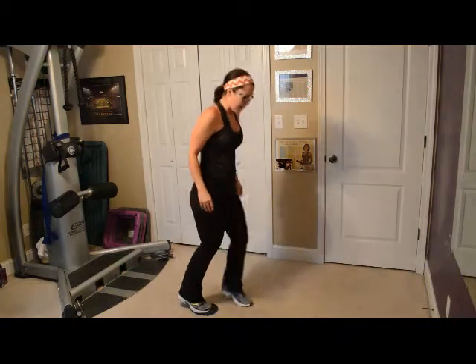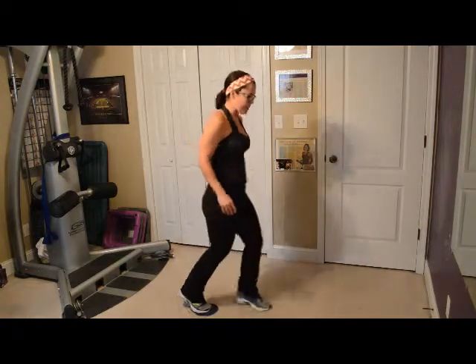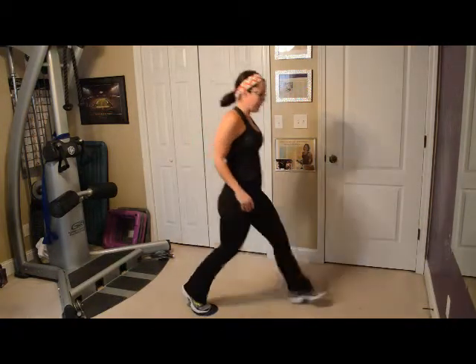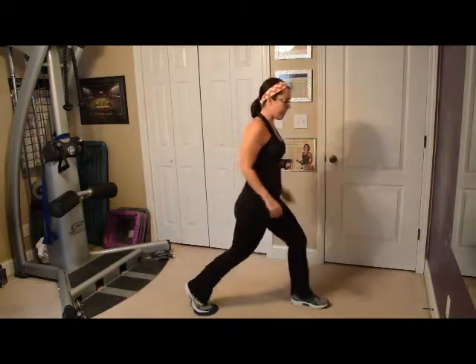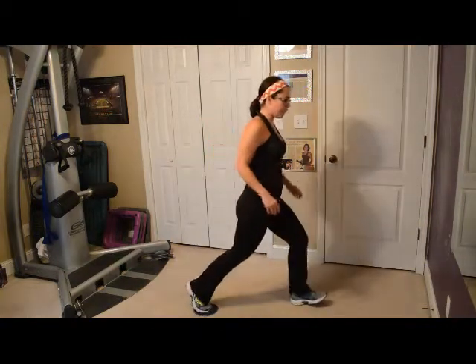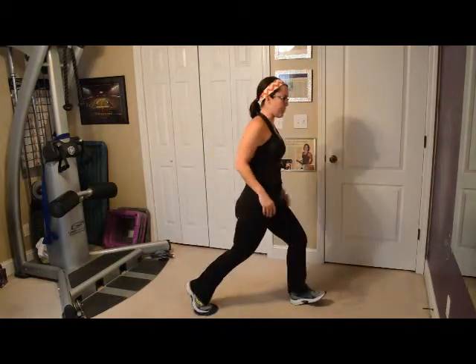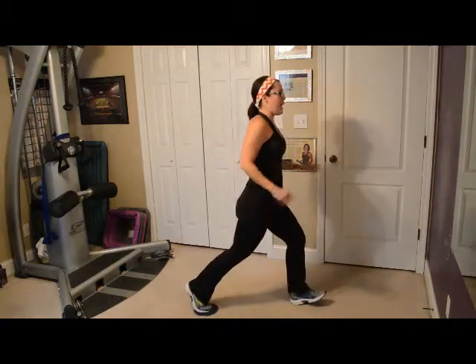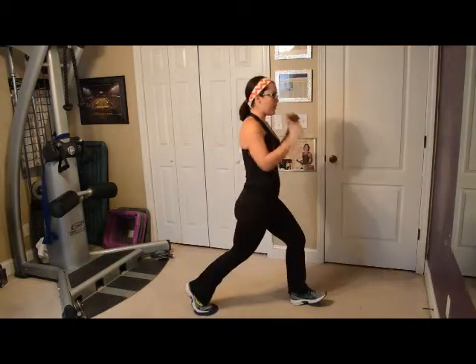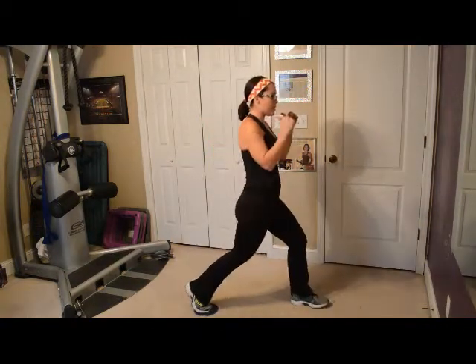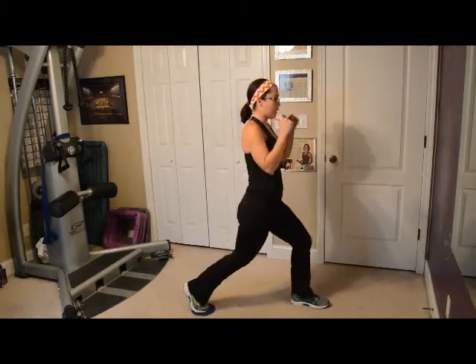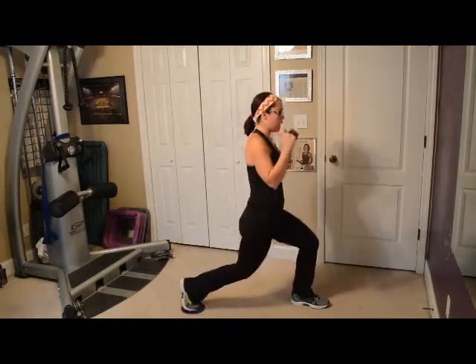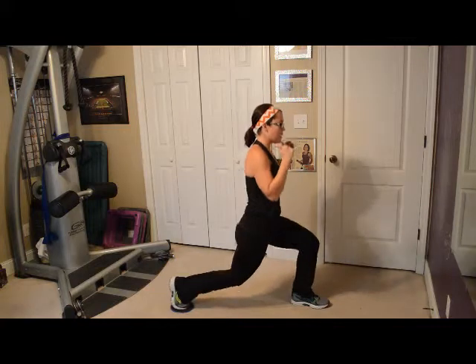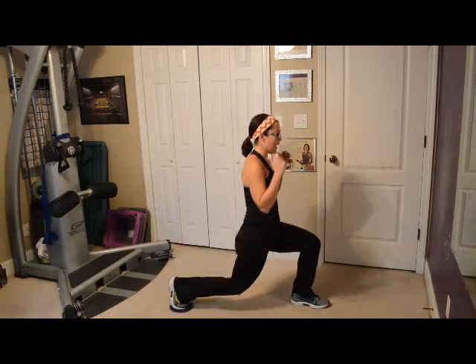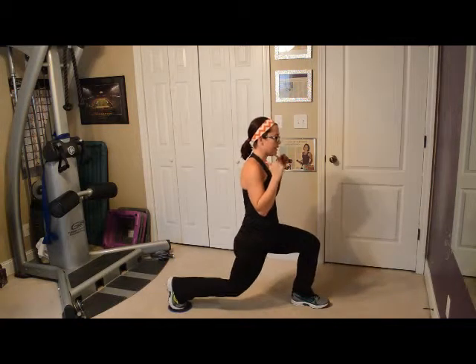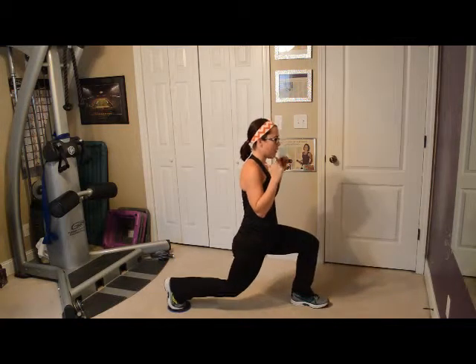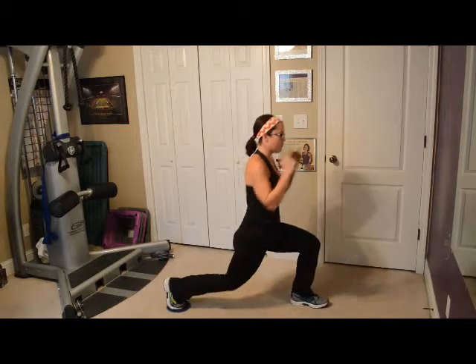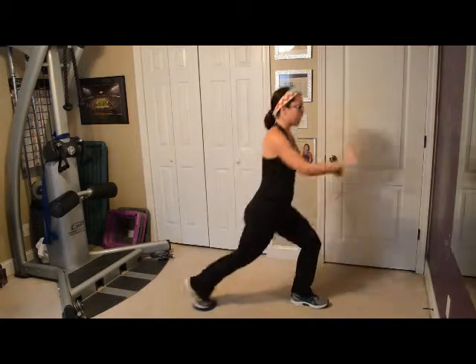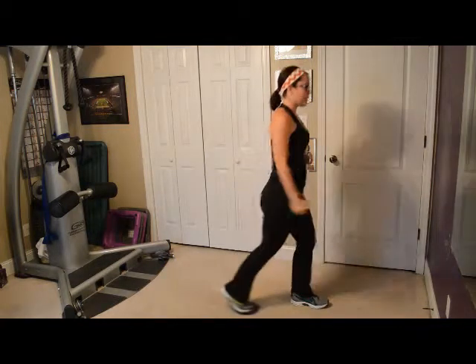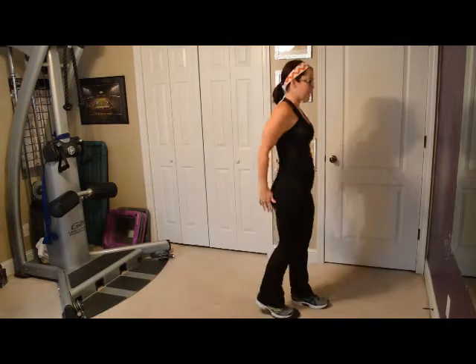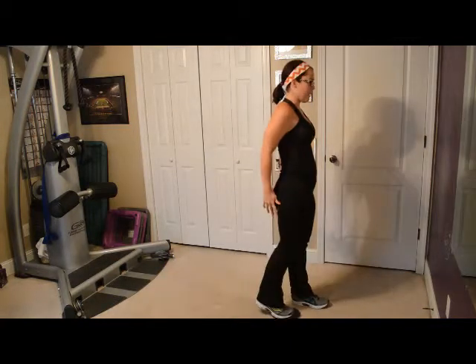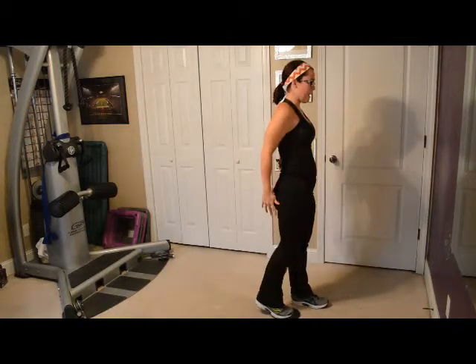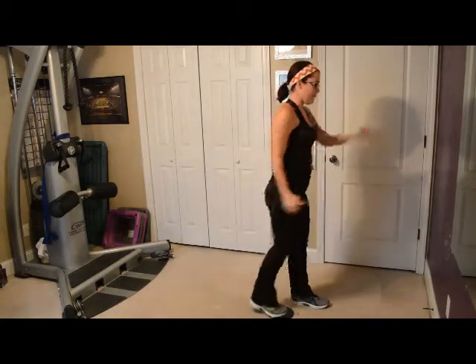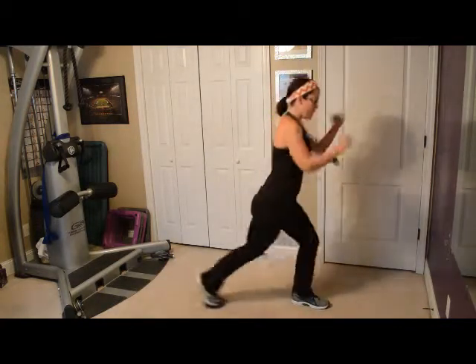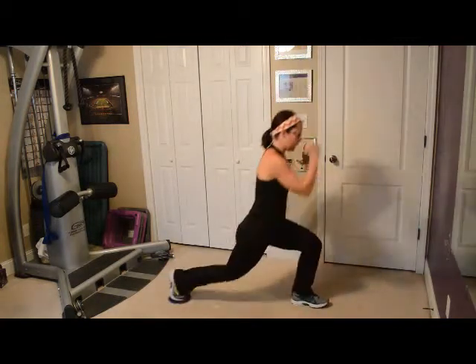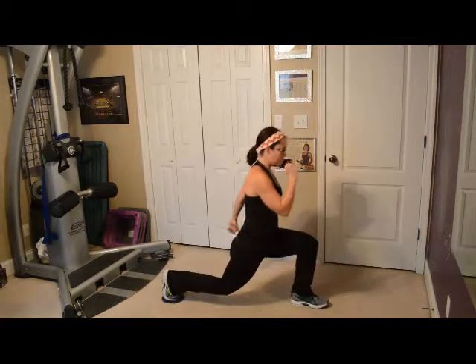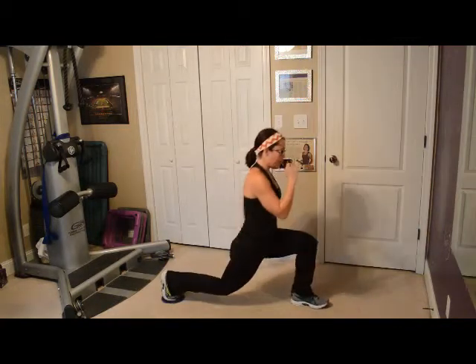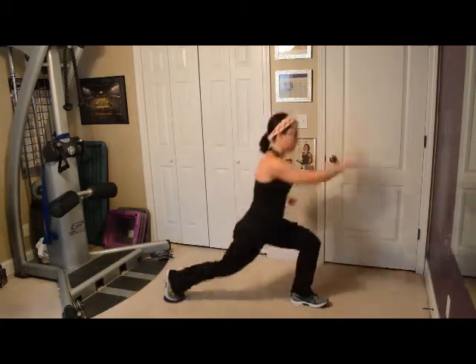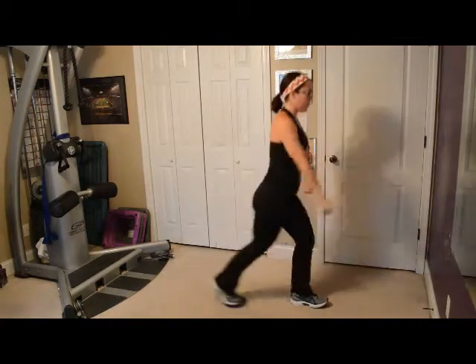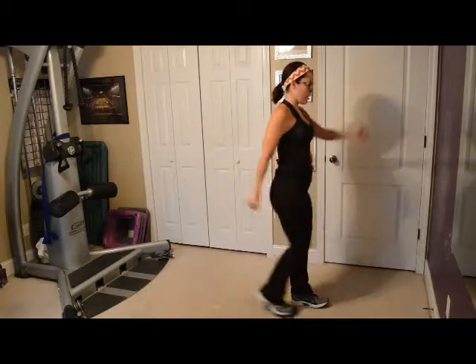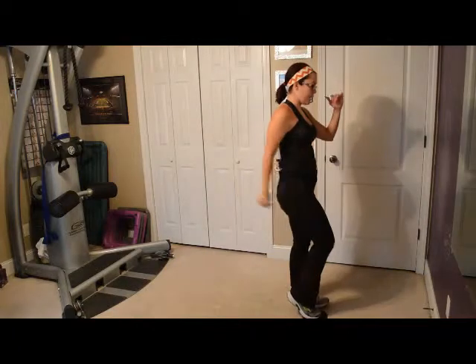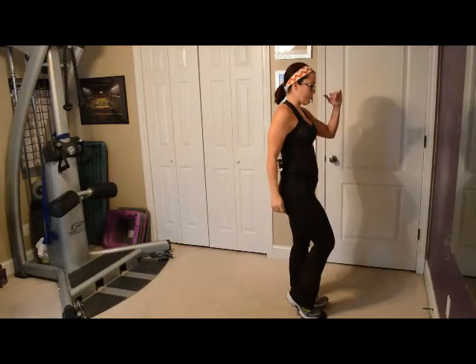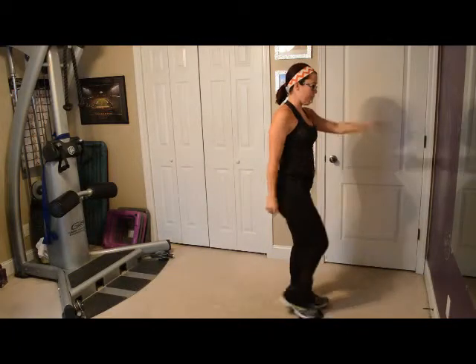I'm going to take my left leg forward and then I'm actually going to lunge it back — reverse lunge with the disc — and bring it back up. Lunge it back, take it back up.